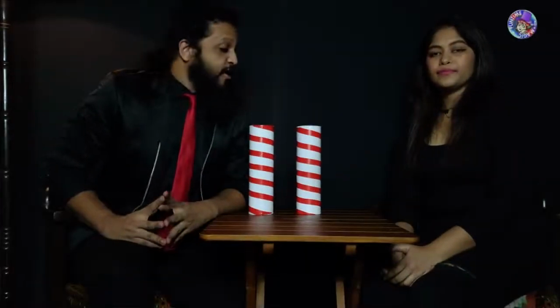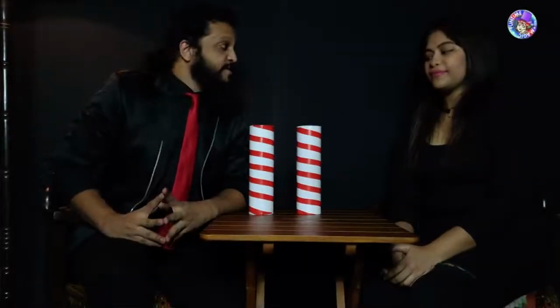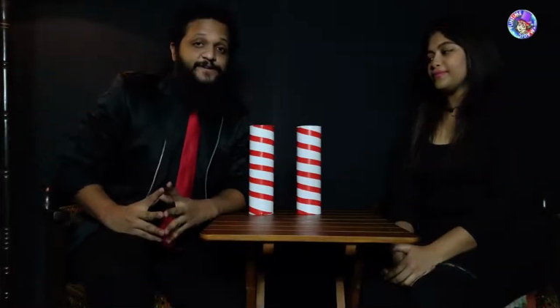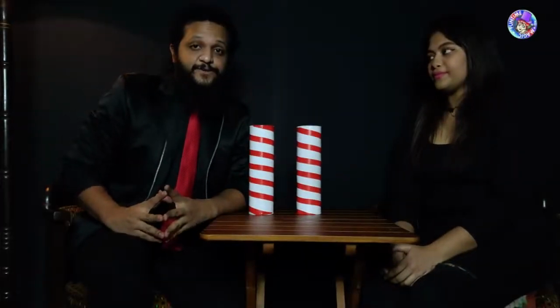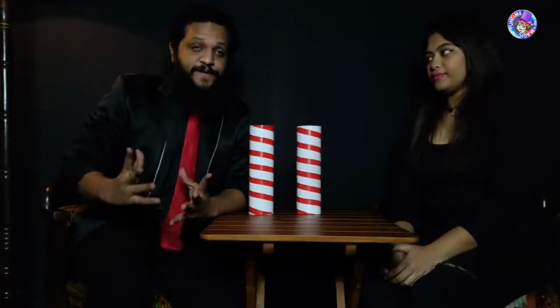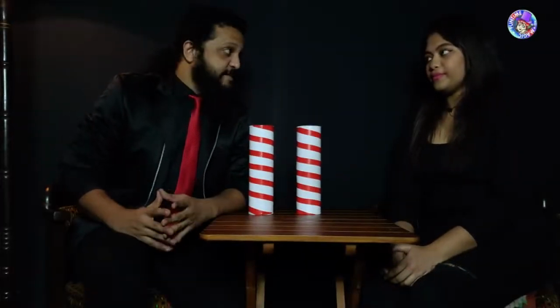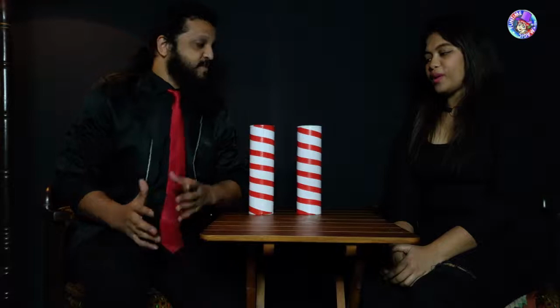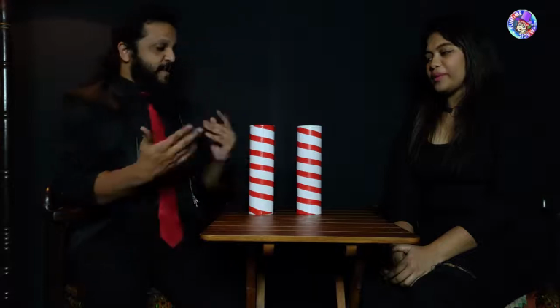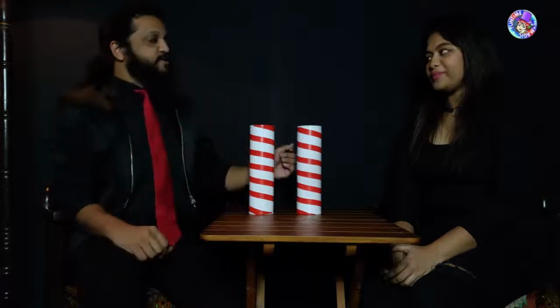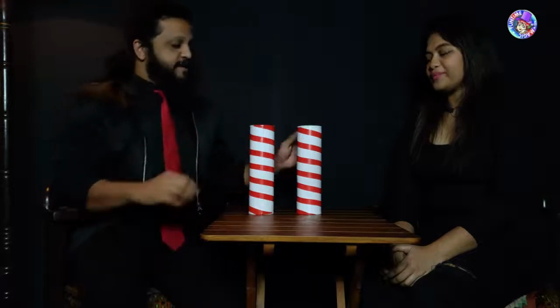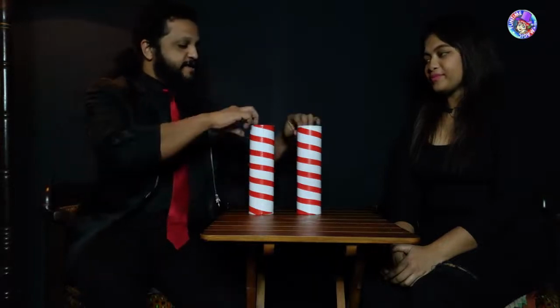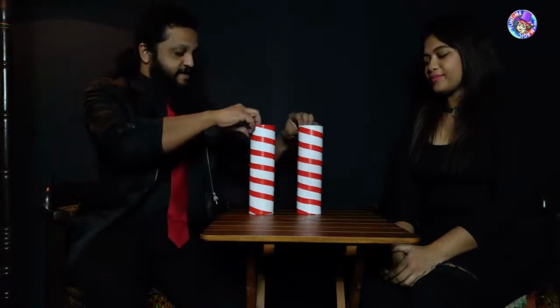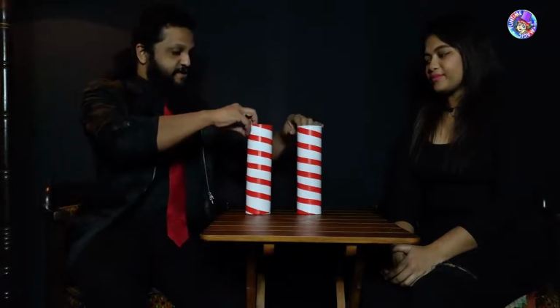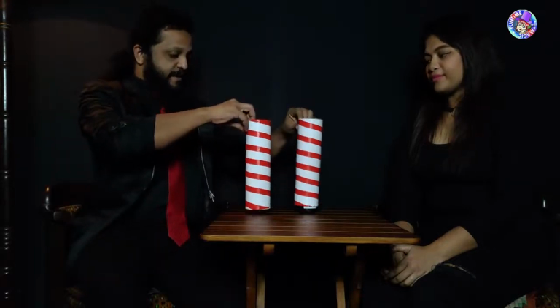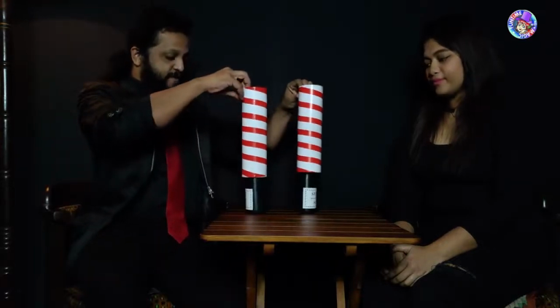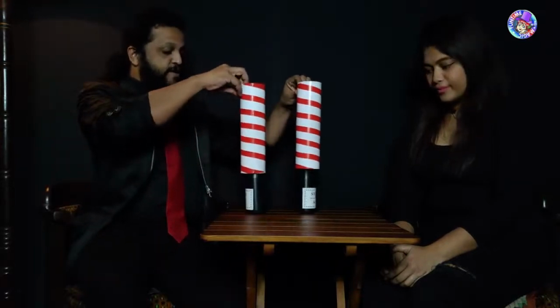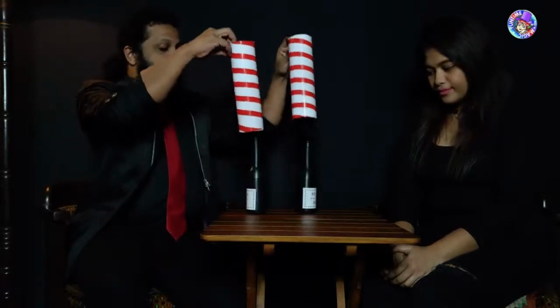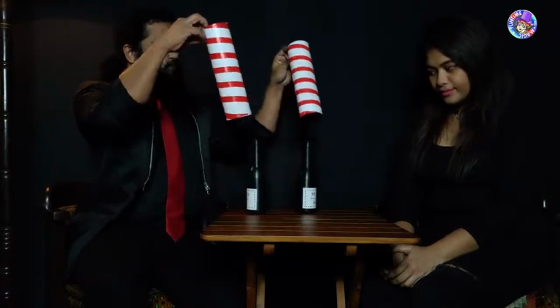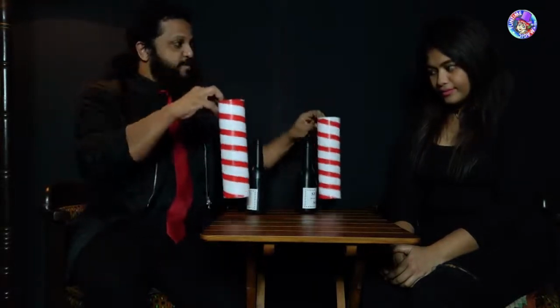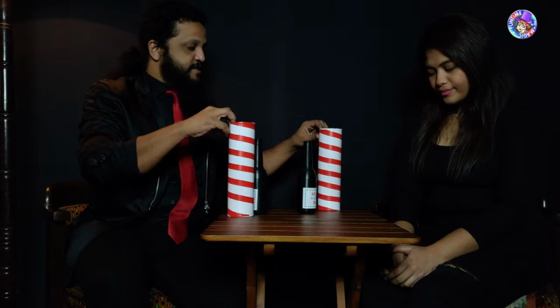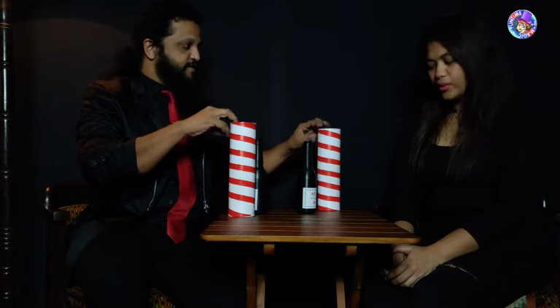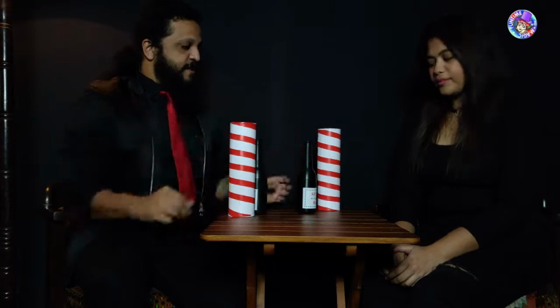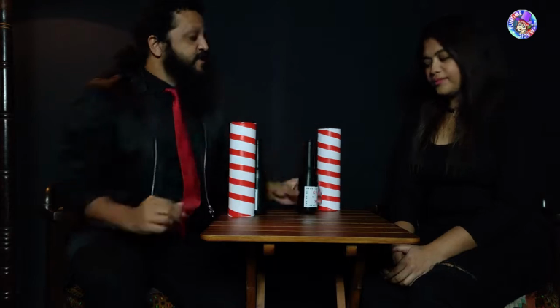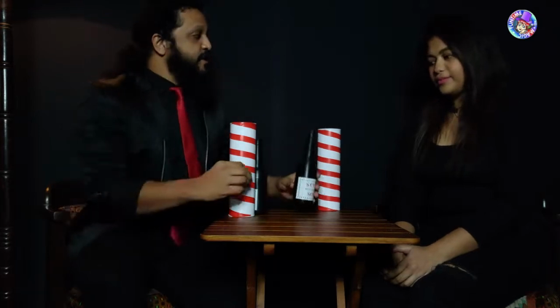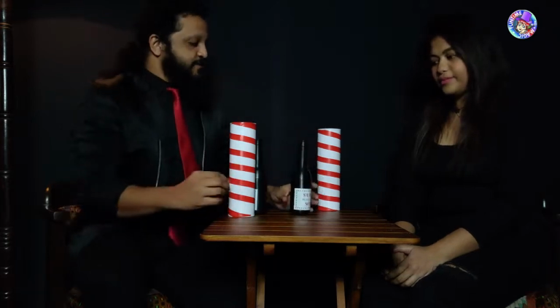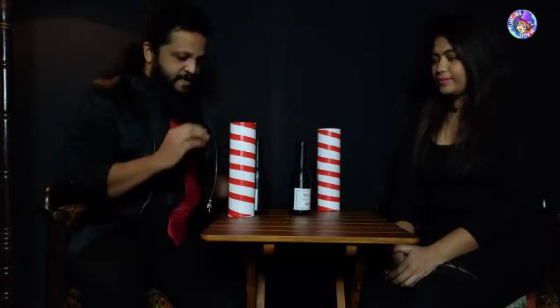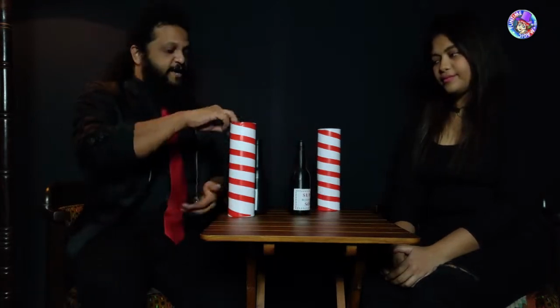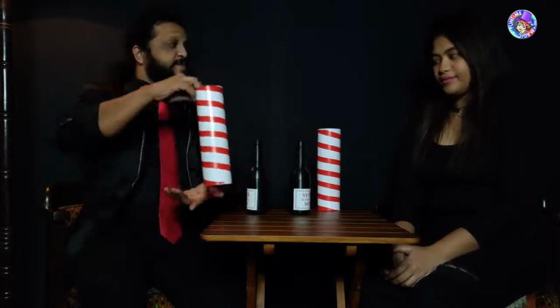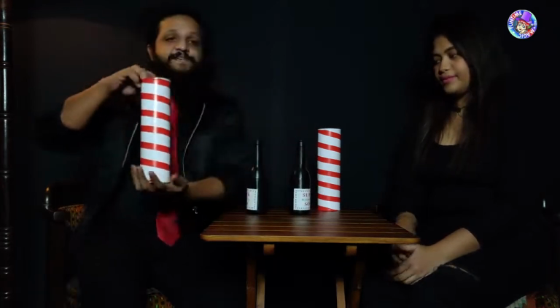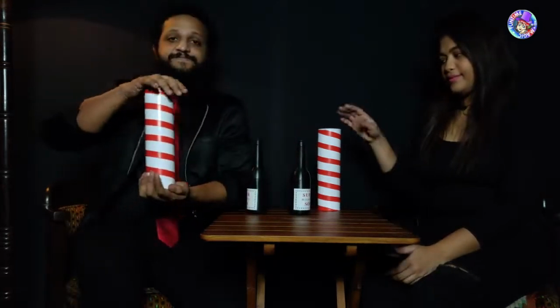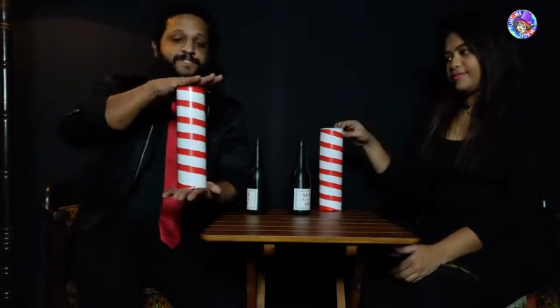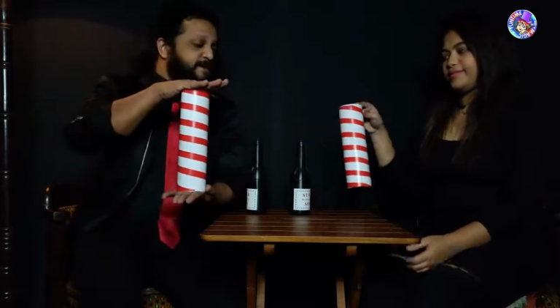All right, you and I are going to do something together. What we have are two cylinders, and inside the cylinders we have two bottles. Now you do what I do — pick up a cylinder just like that.